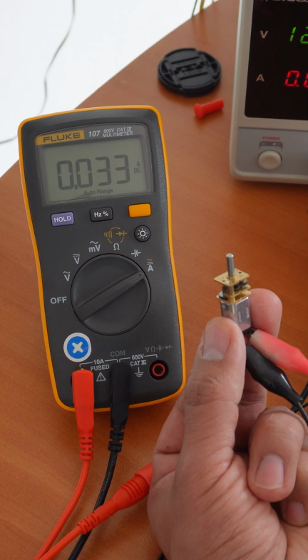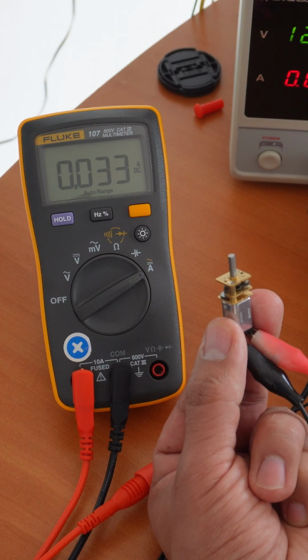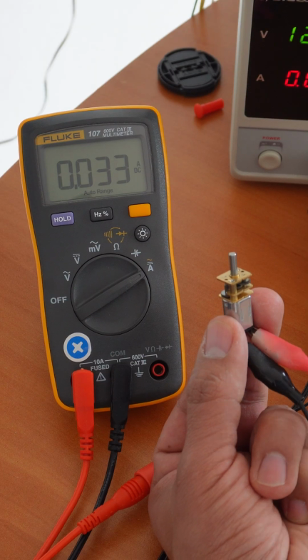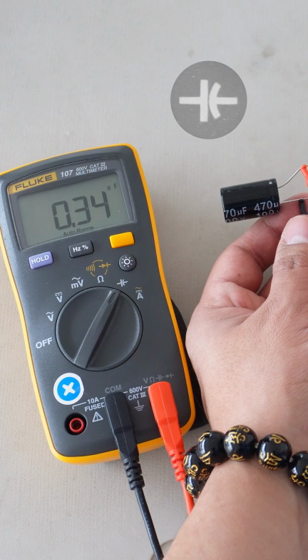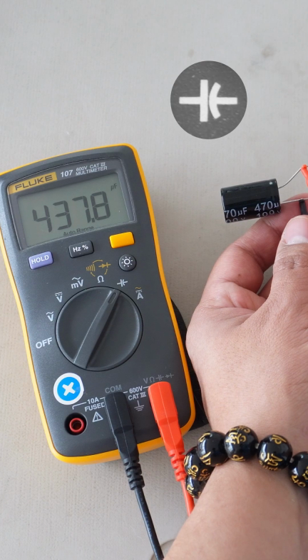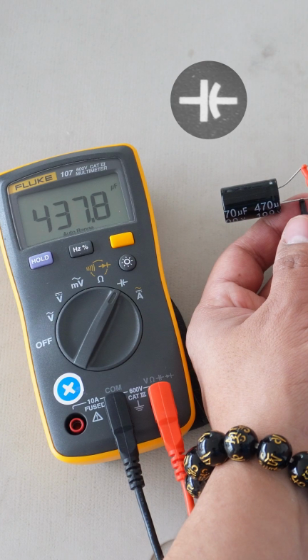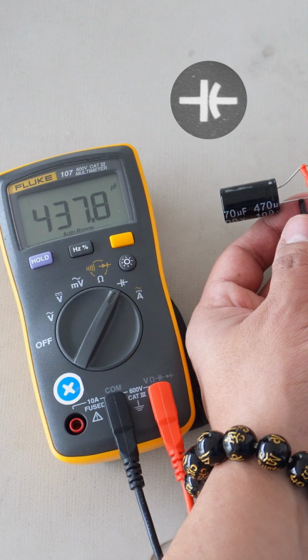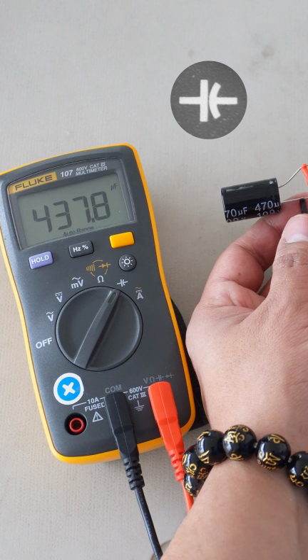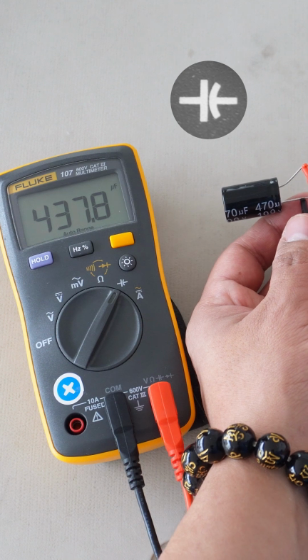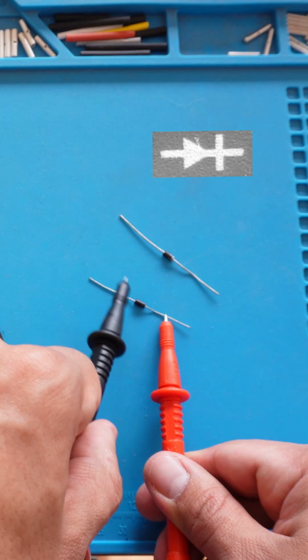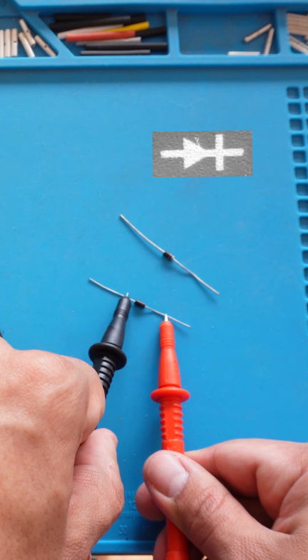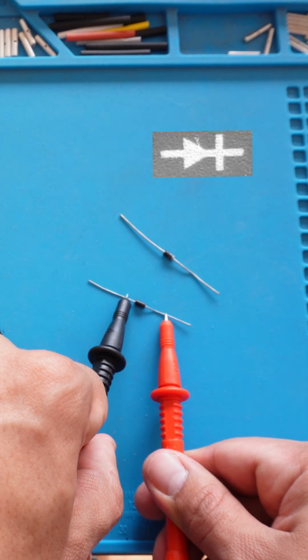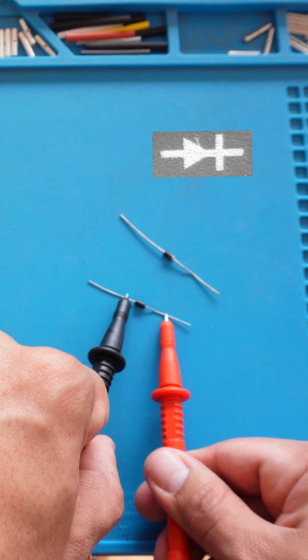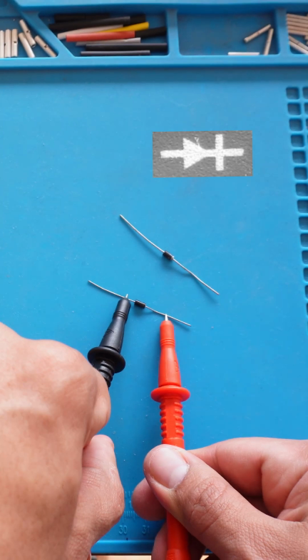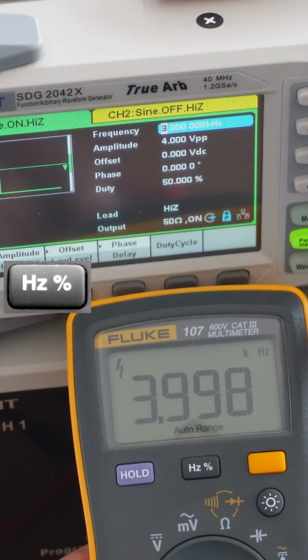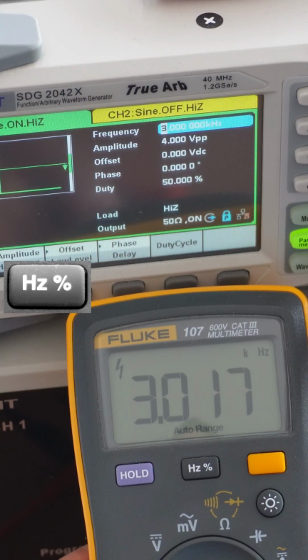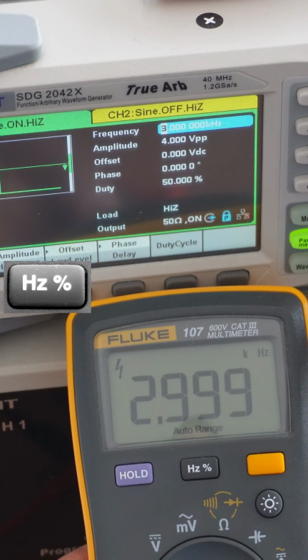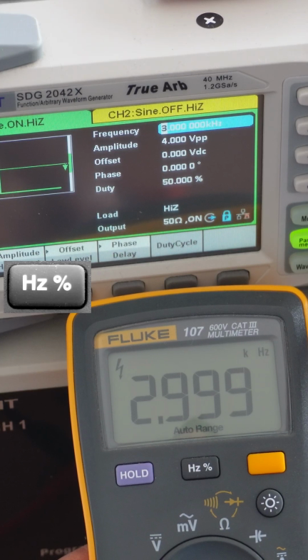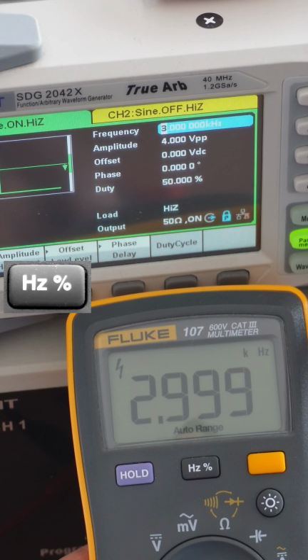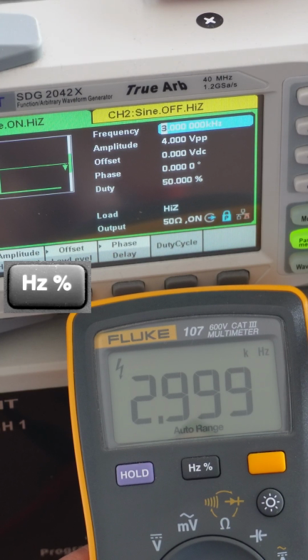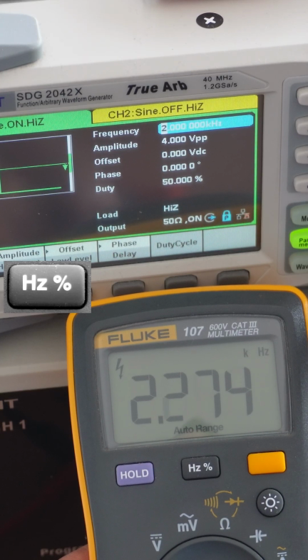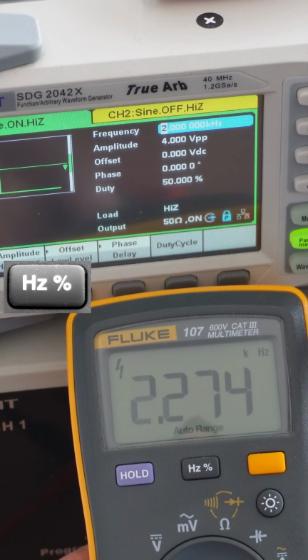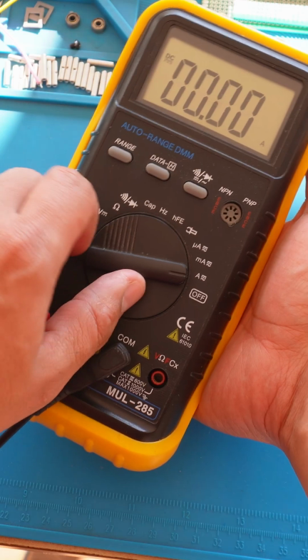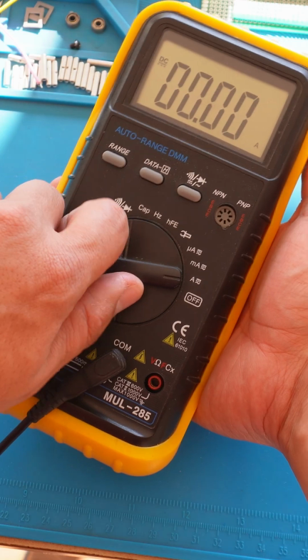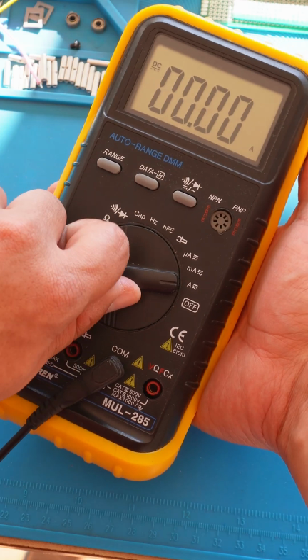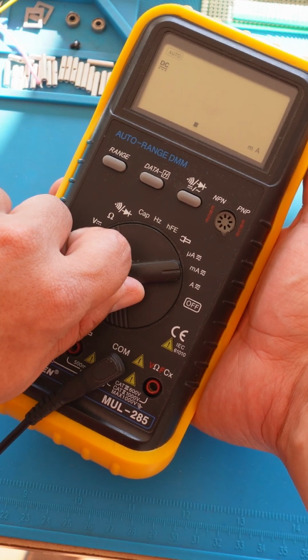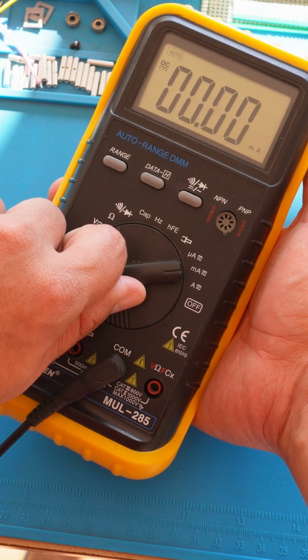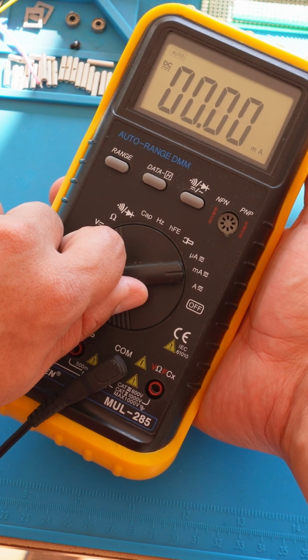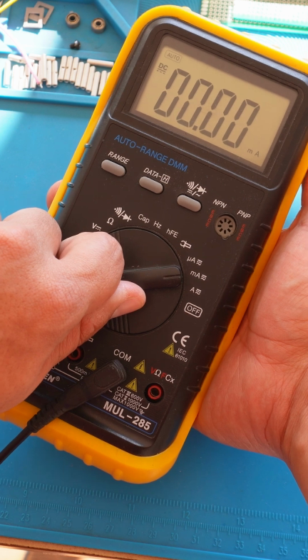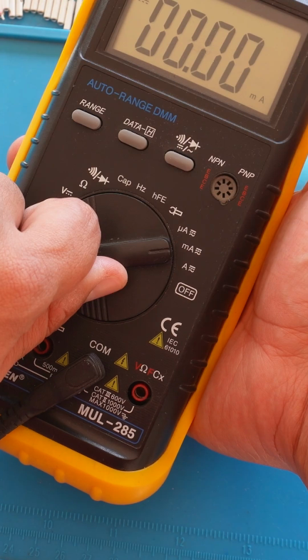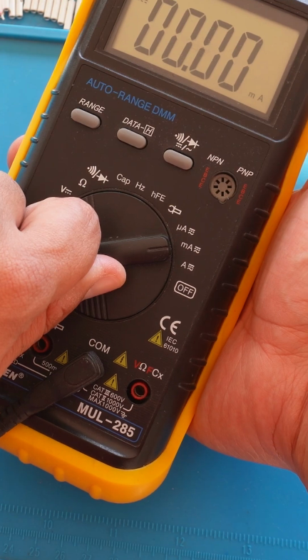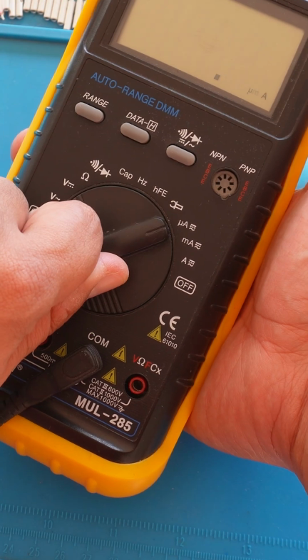This device can also measure capacitance, diode direction, frequency, DC and AC, and depending on the brand it will have manual or auto range.